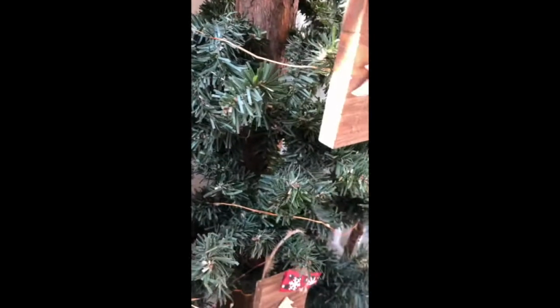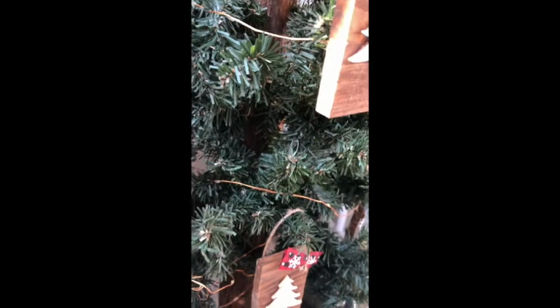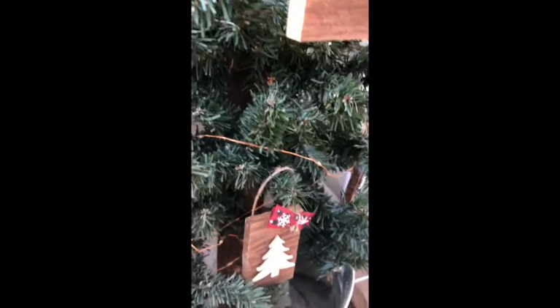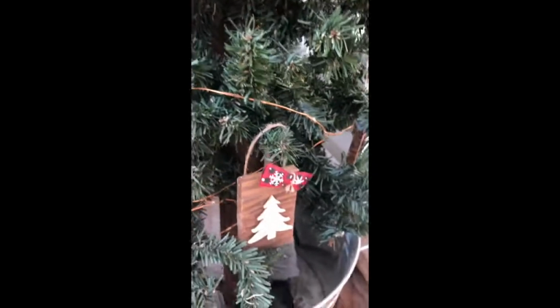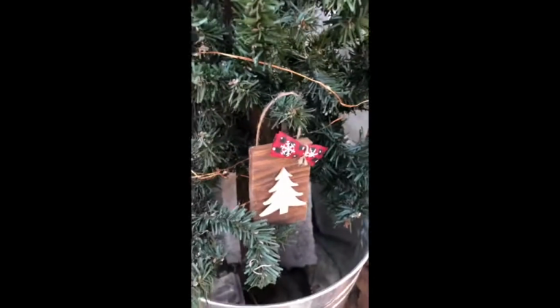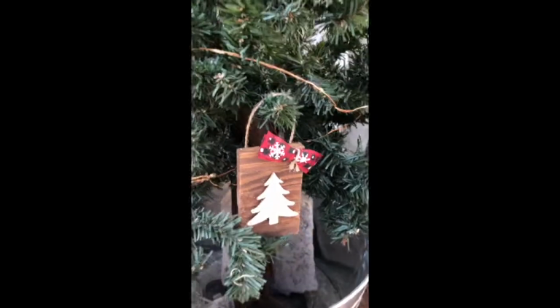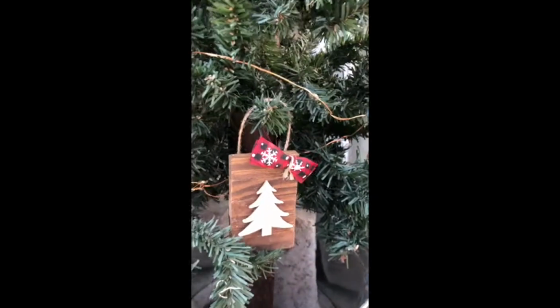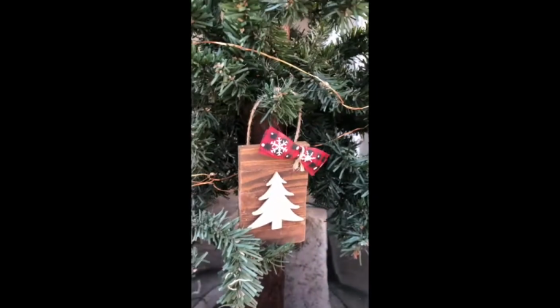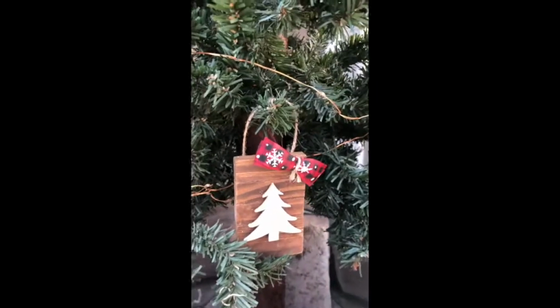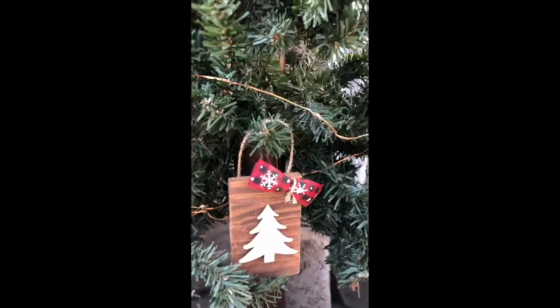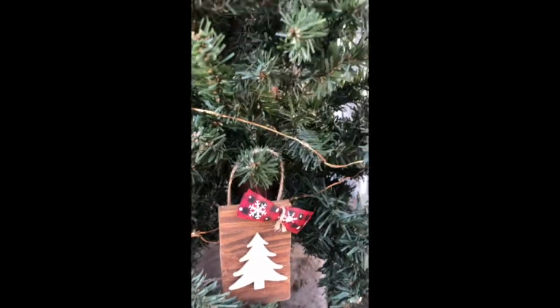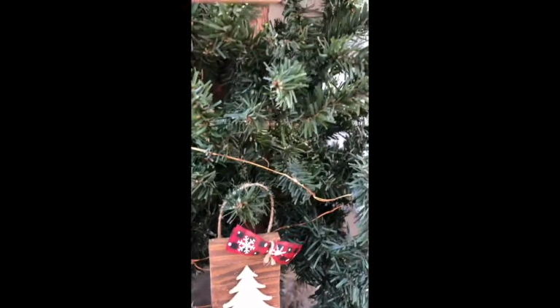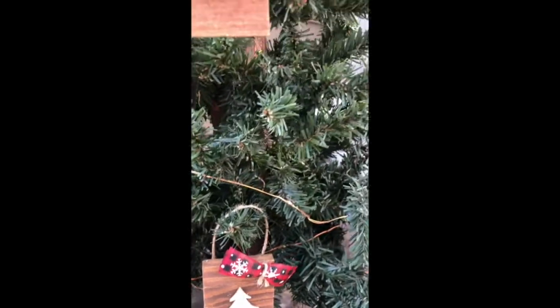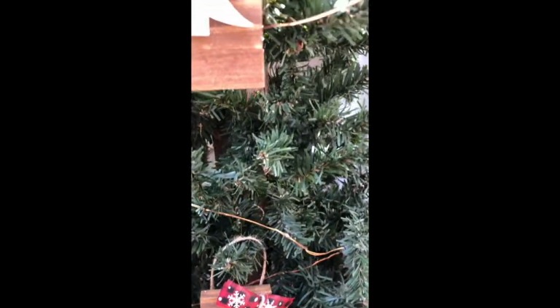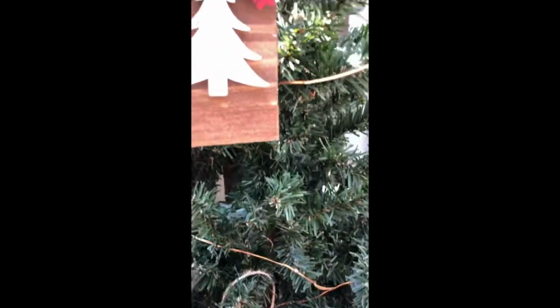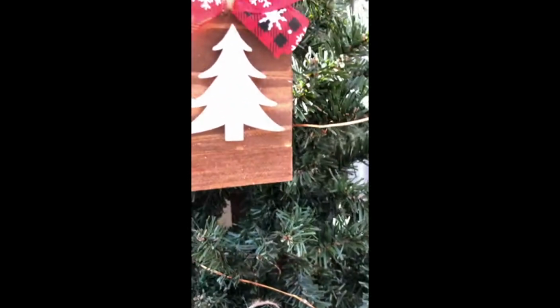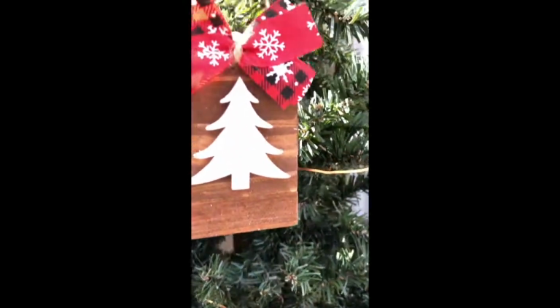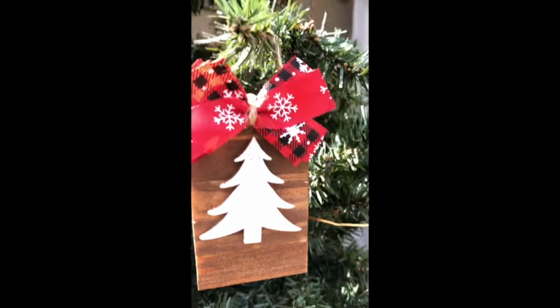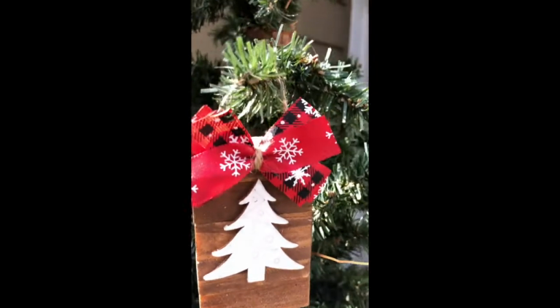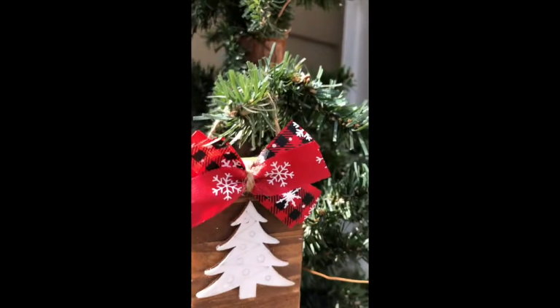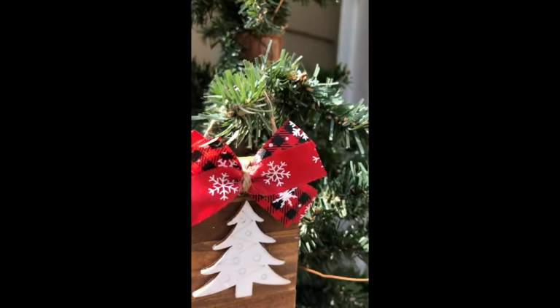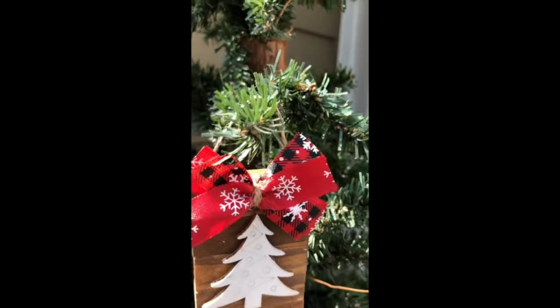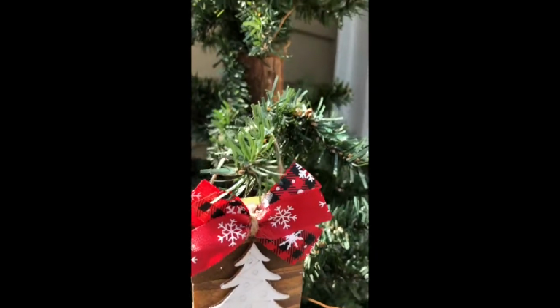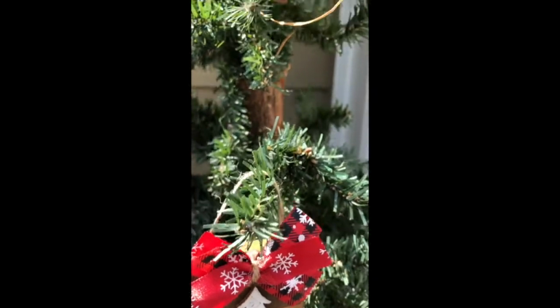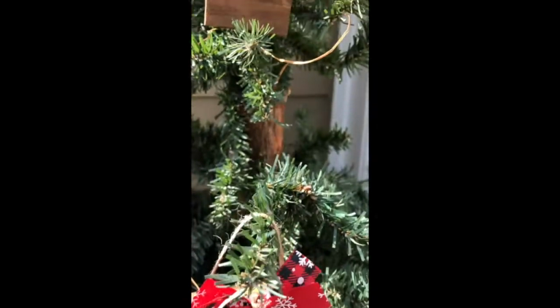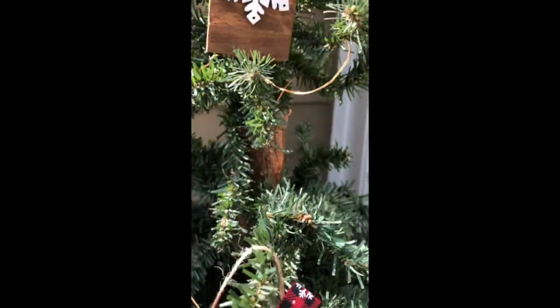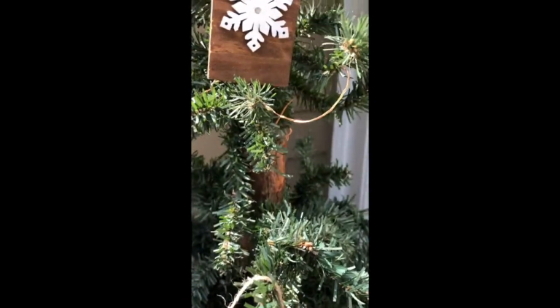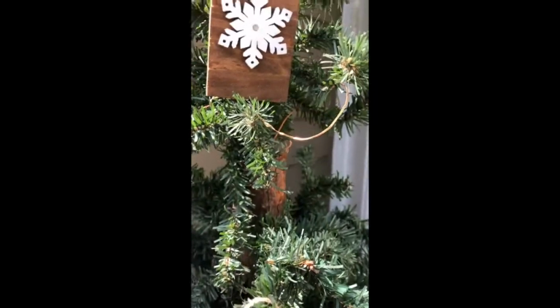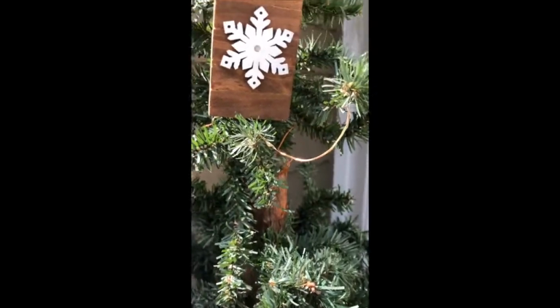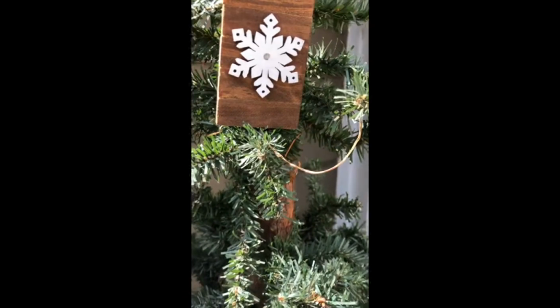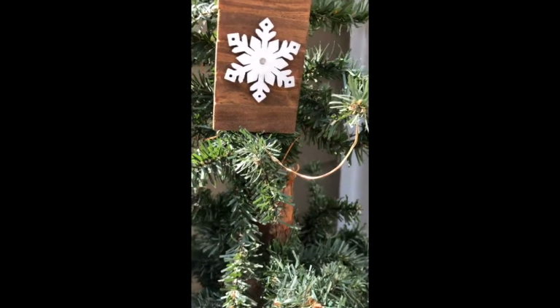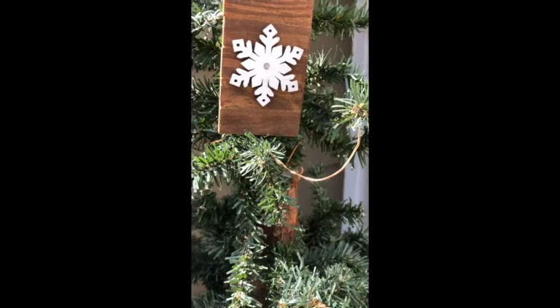So if you enjoyed this craft, please let me know by posting a comment below. I hope you're following me on all social media. I hope you all have a great and beautiful day. Thanks for watching.